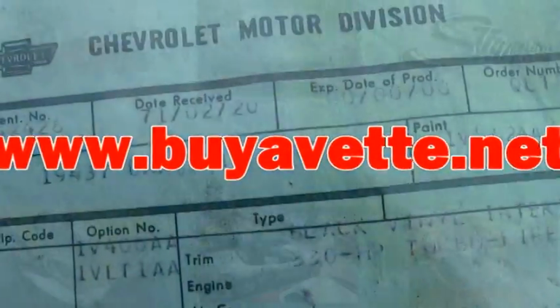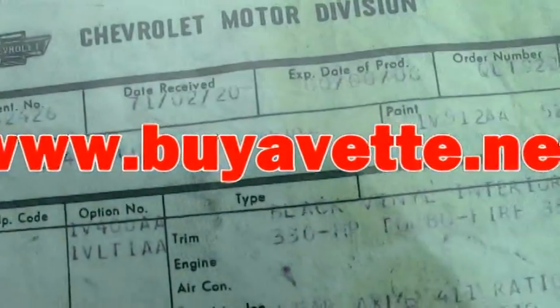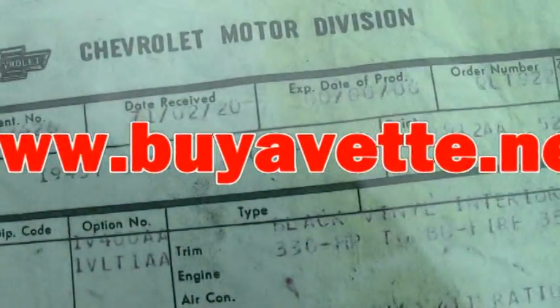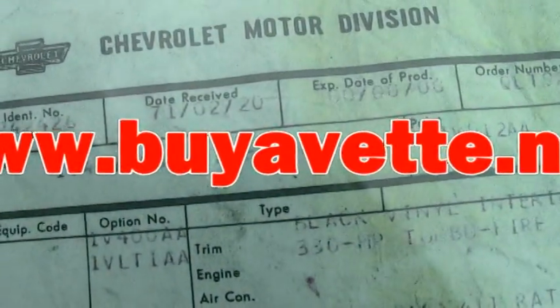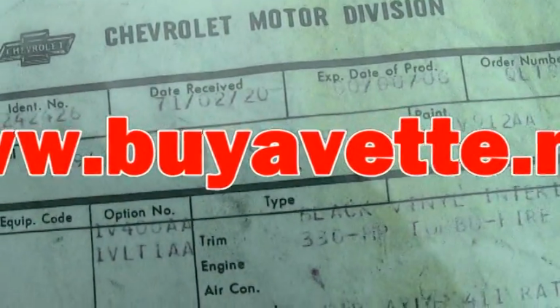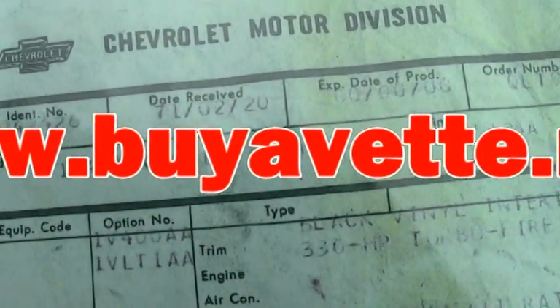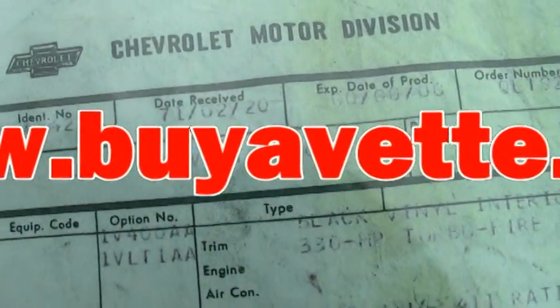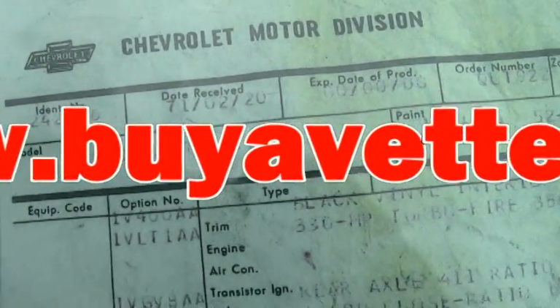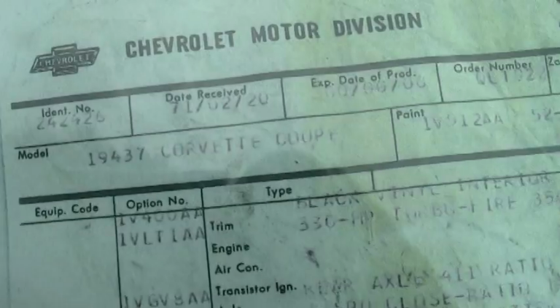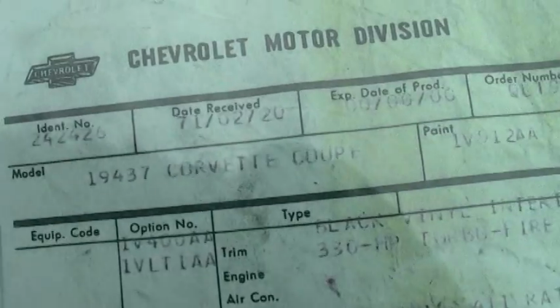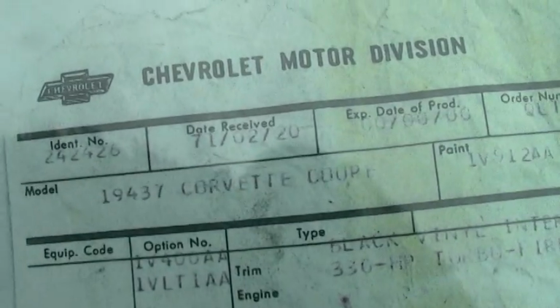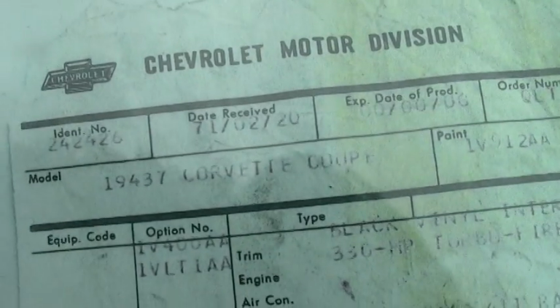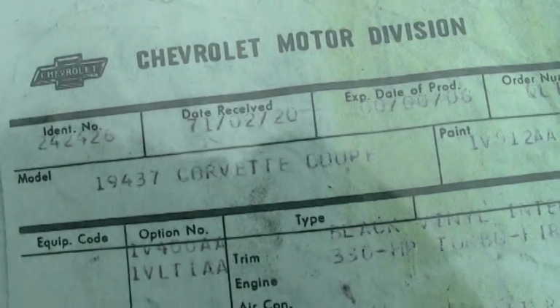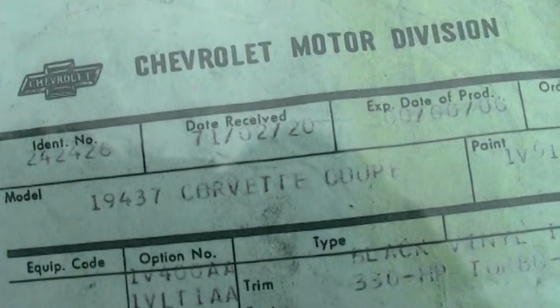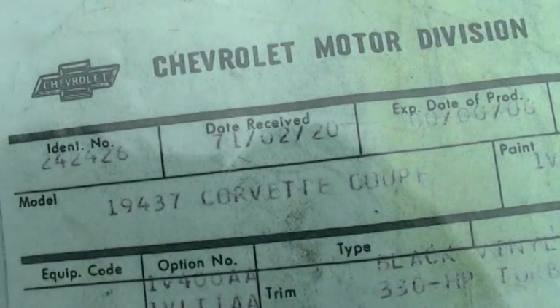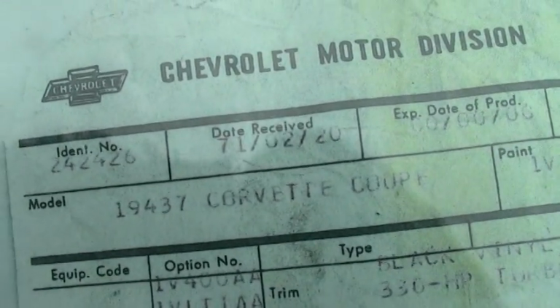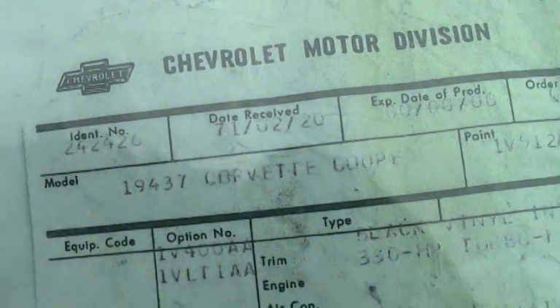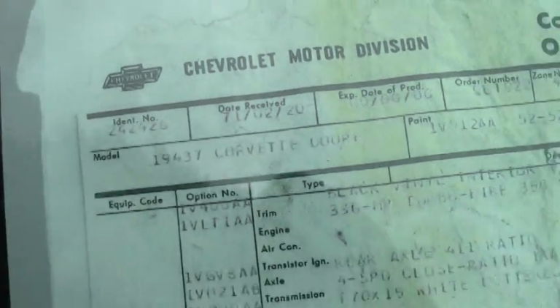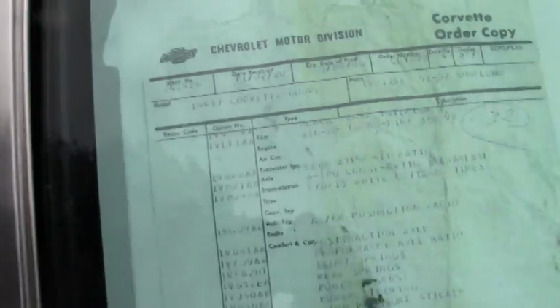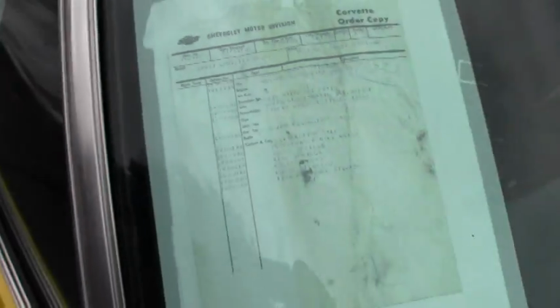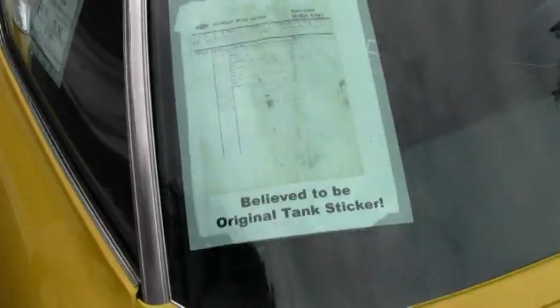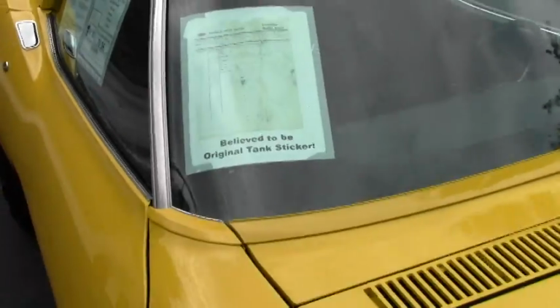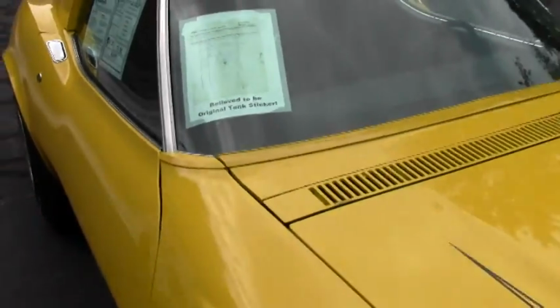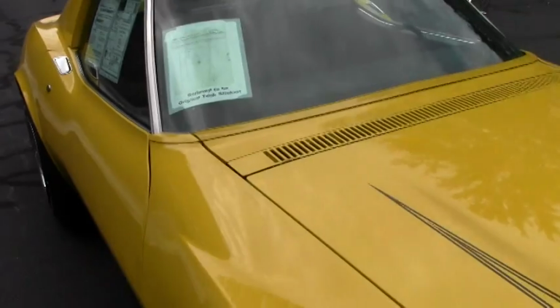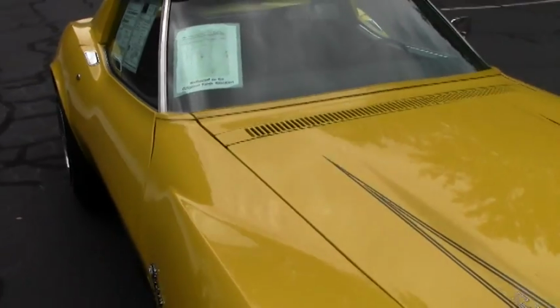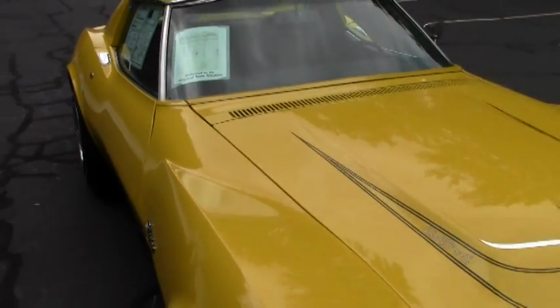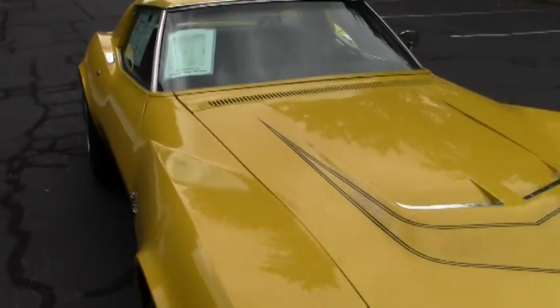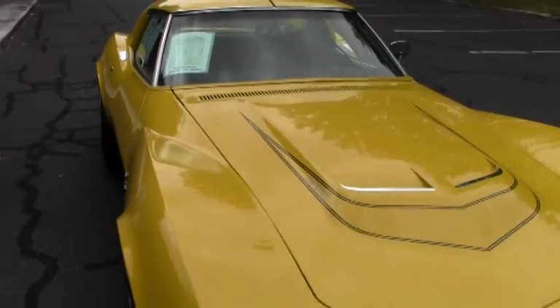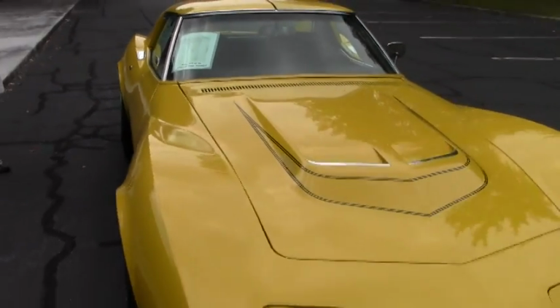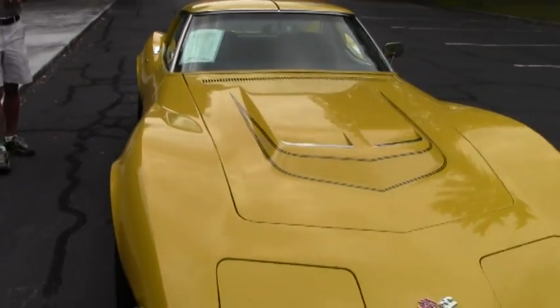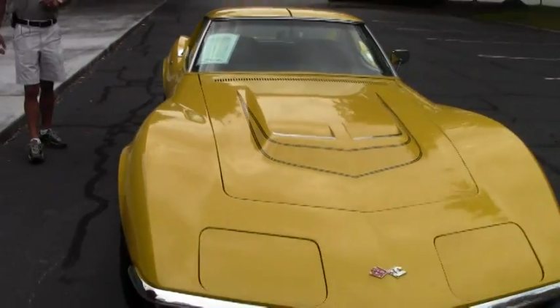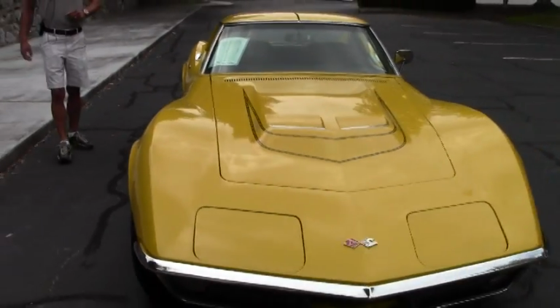Good morning, folks. Lance Selle here with Buy A Vet. Way back on February the 20th, 1971, this beautiful, beautiful bright yellow Corvette was born.